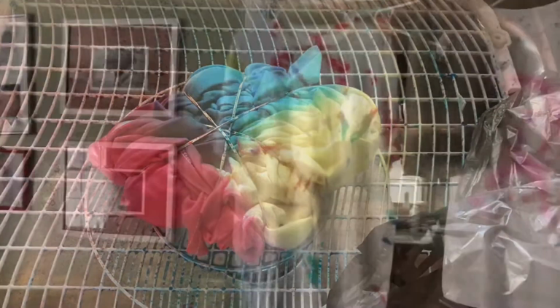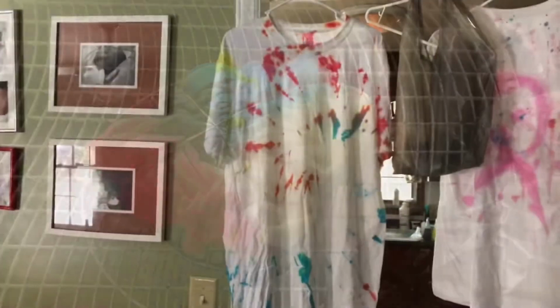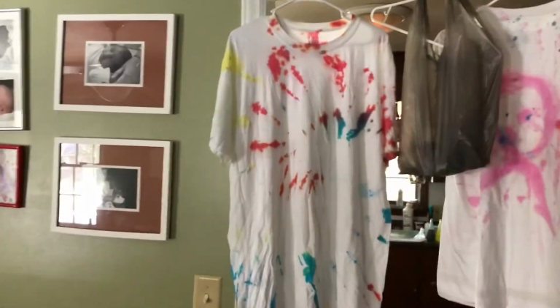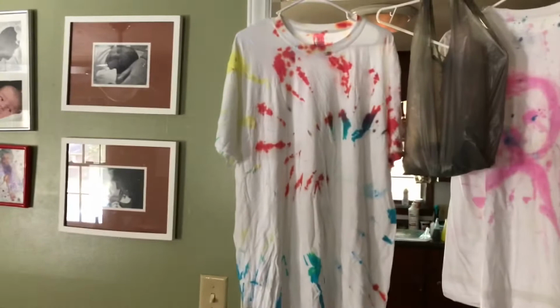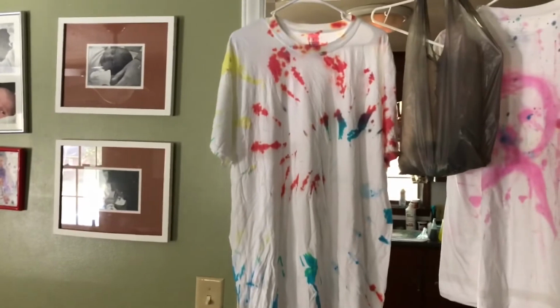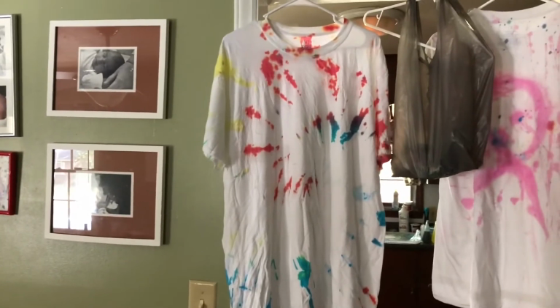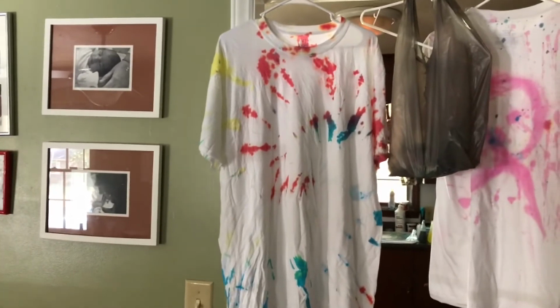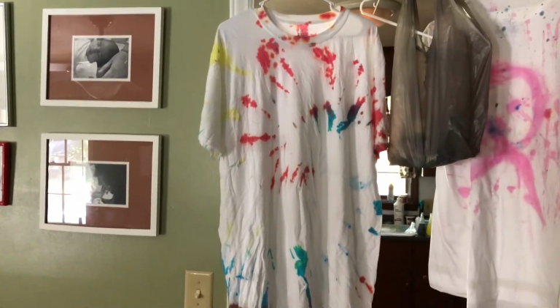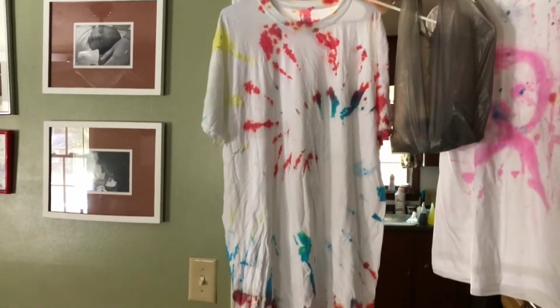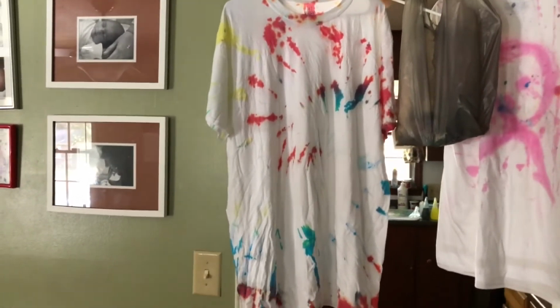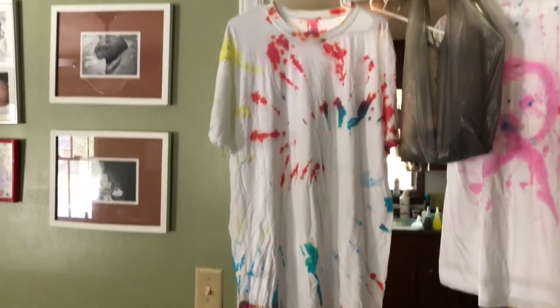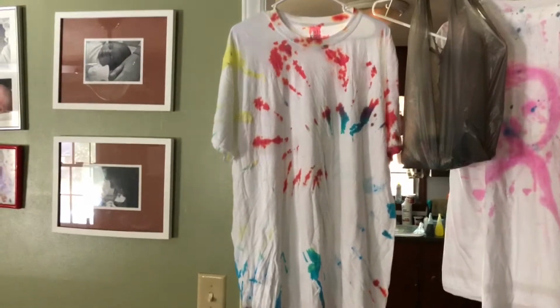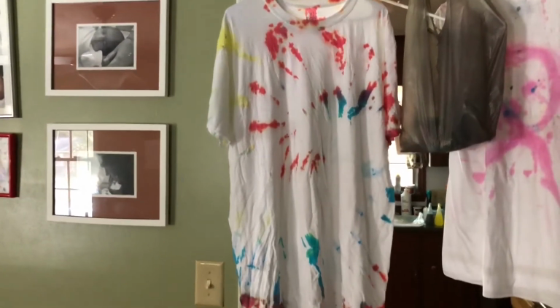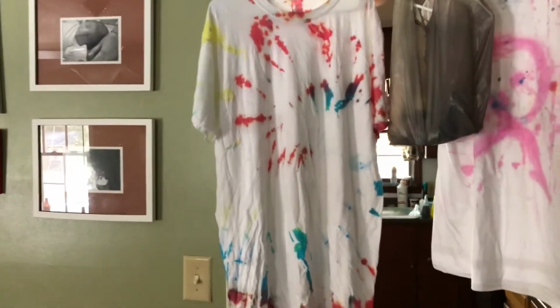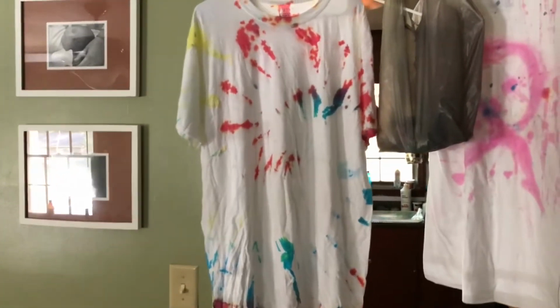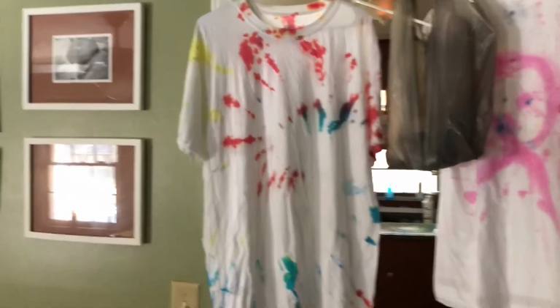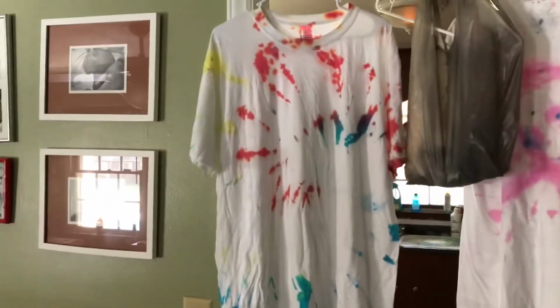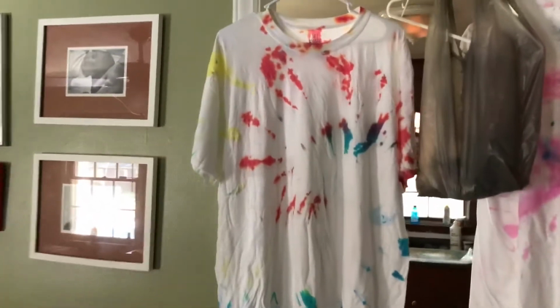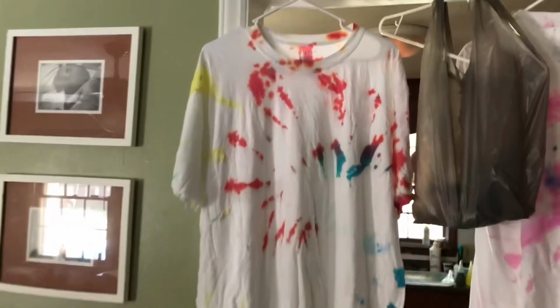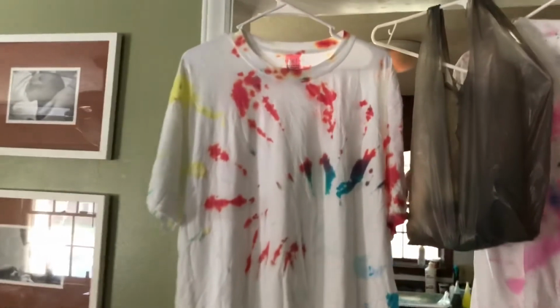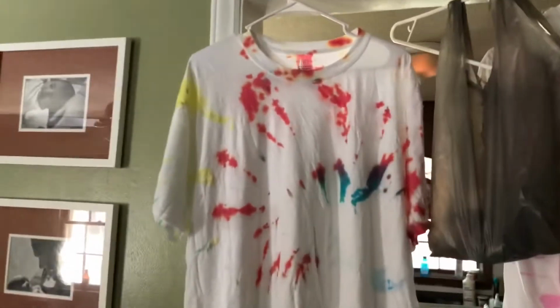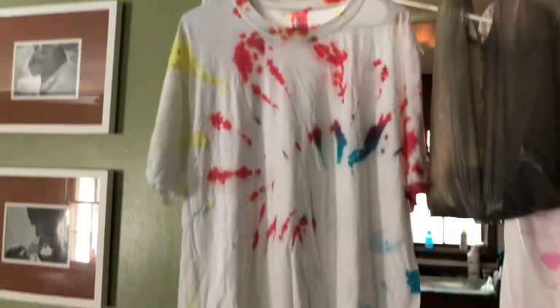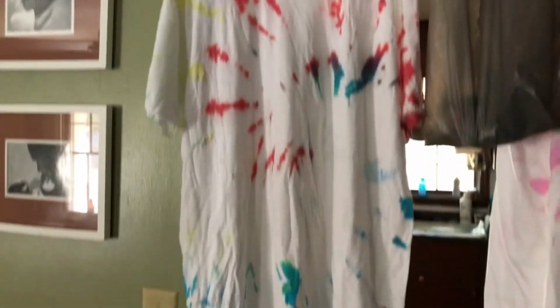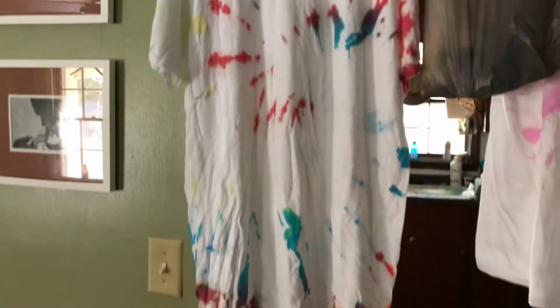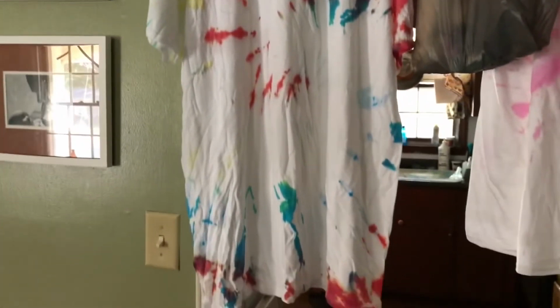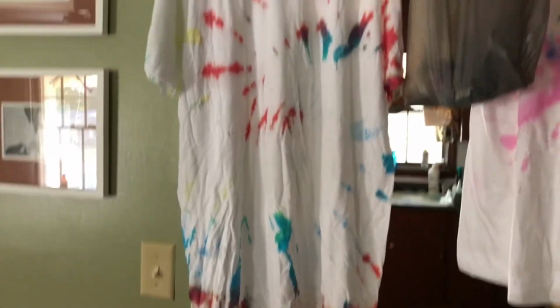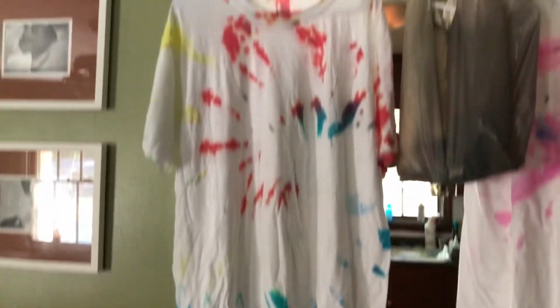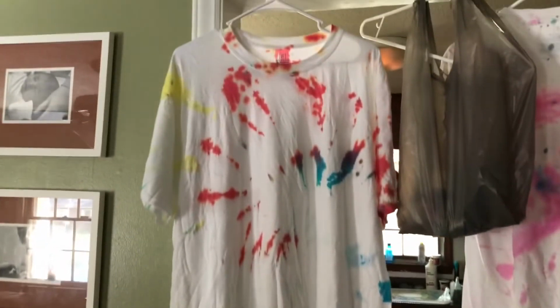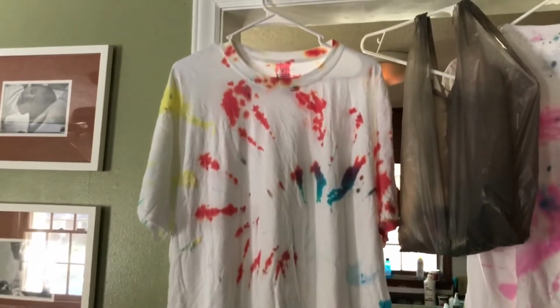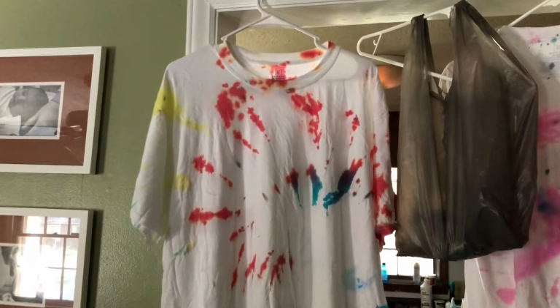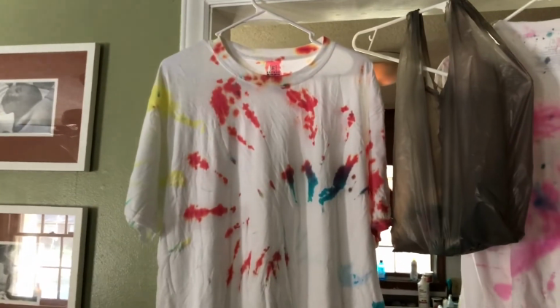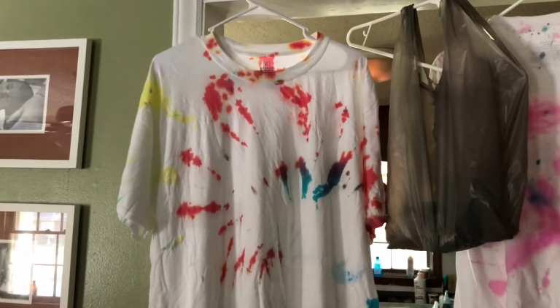All right ladies and gentlemen, it didn't do a full dye, but I'm not disappointed — that's still pretty cool looking.